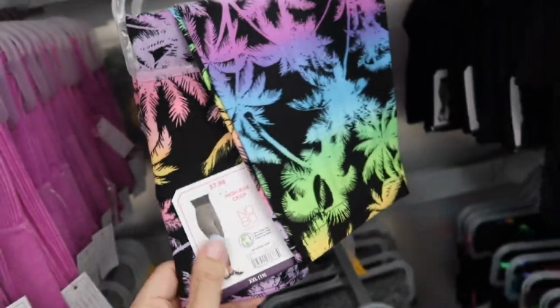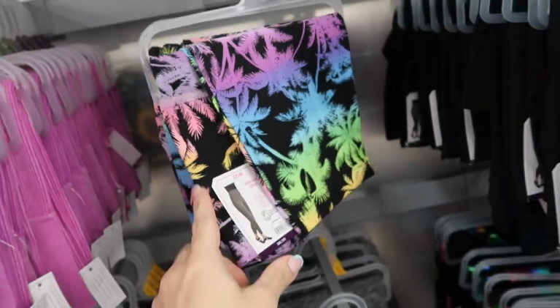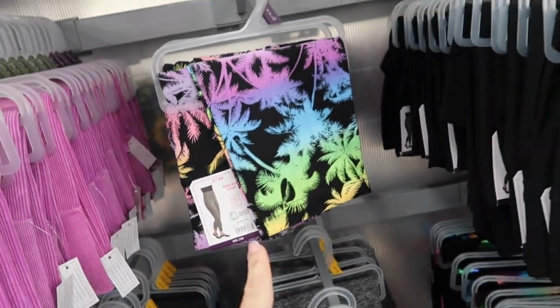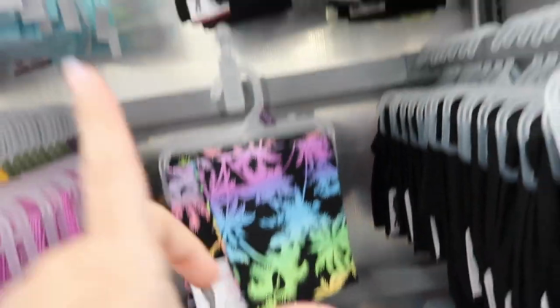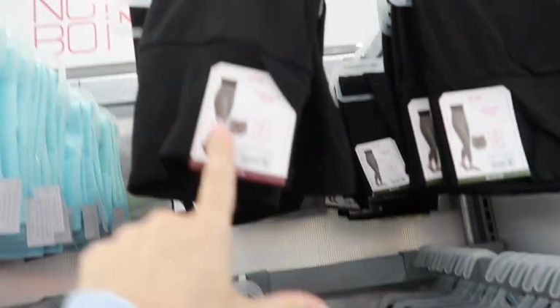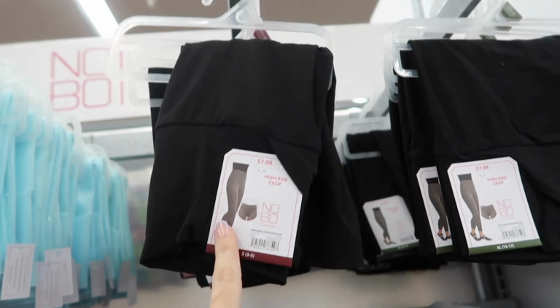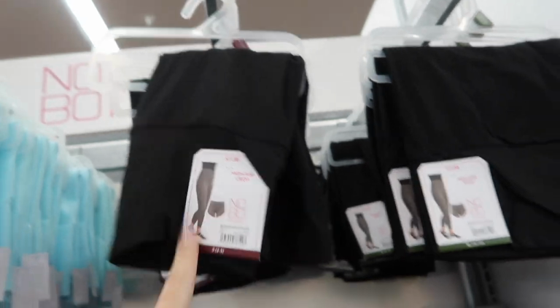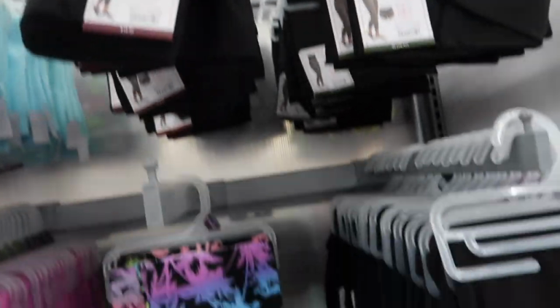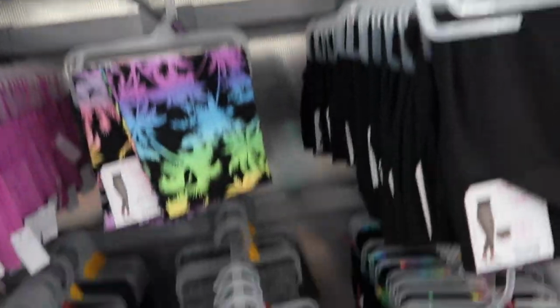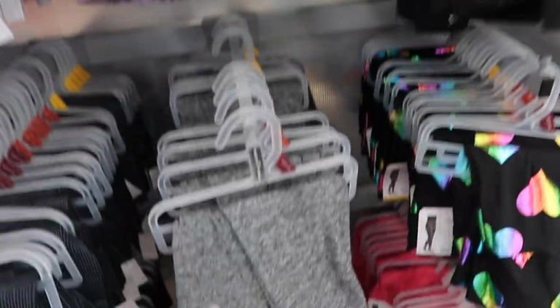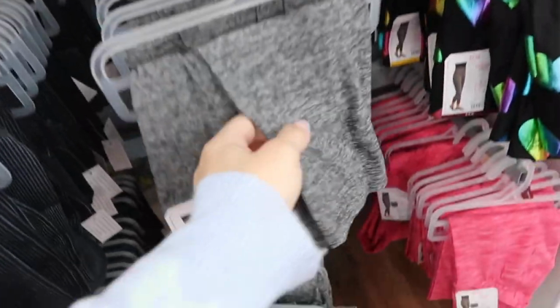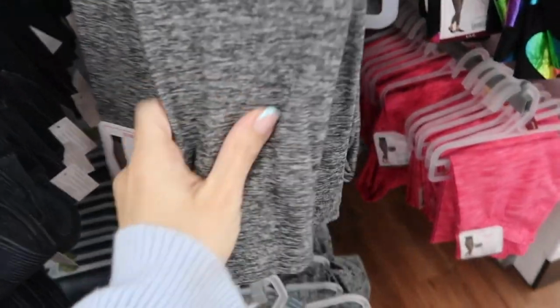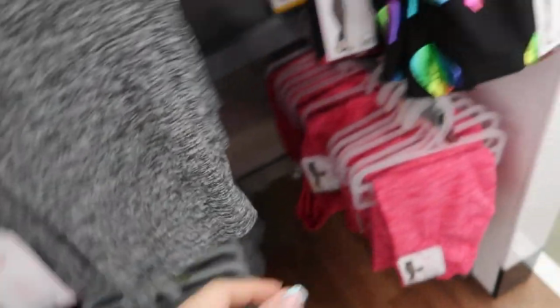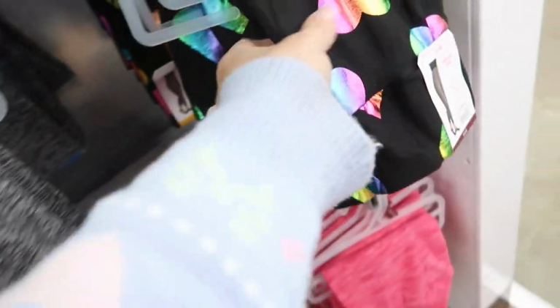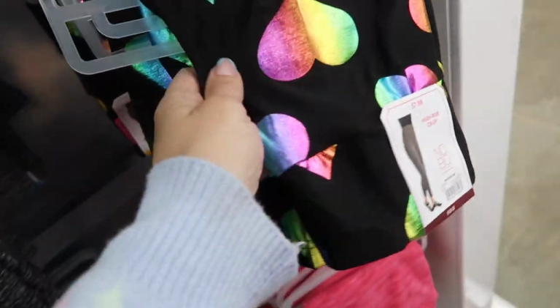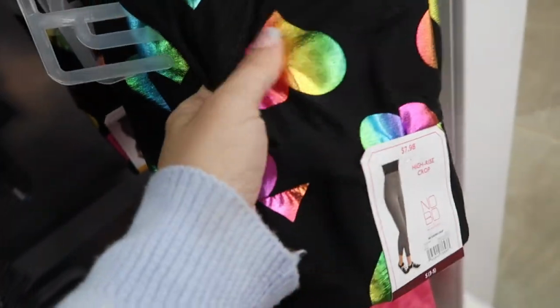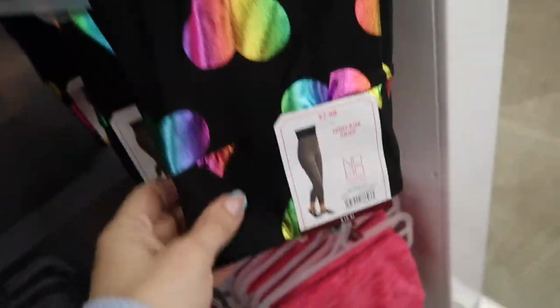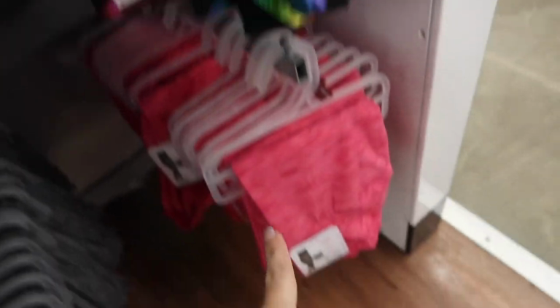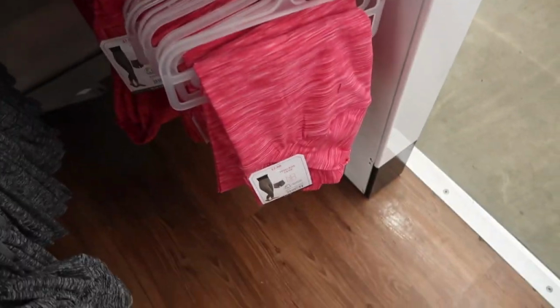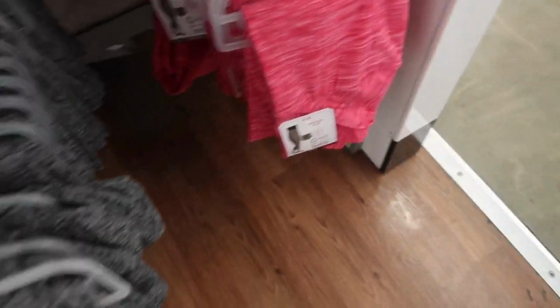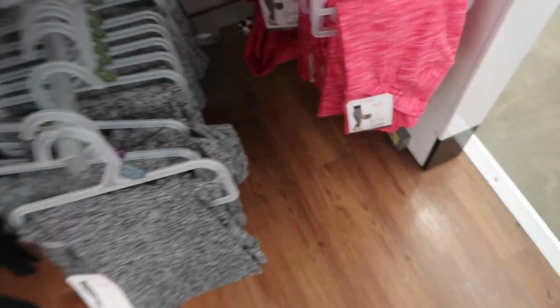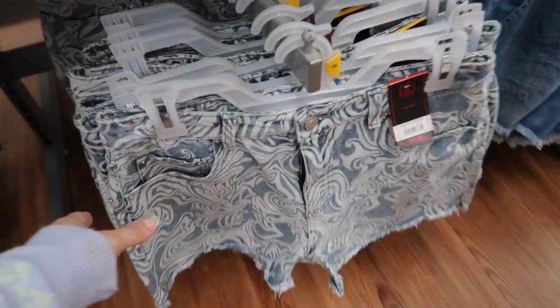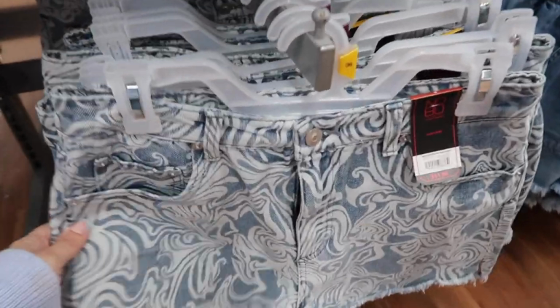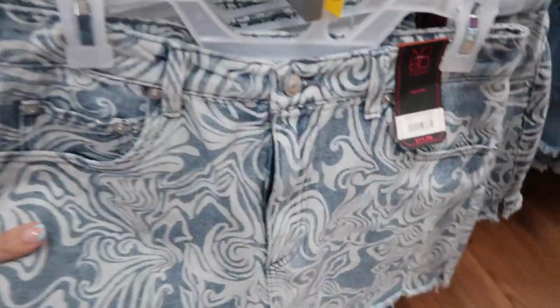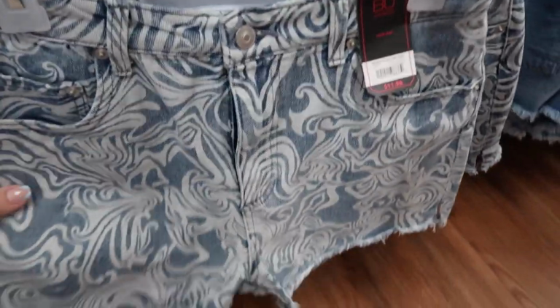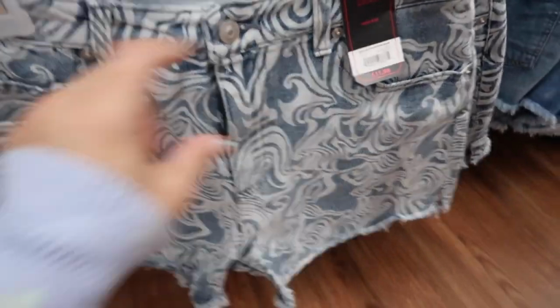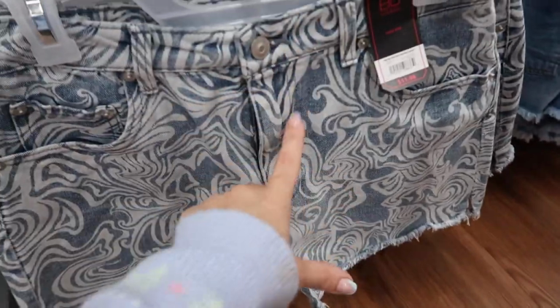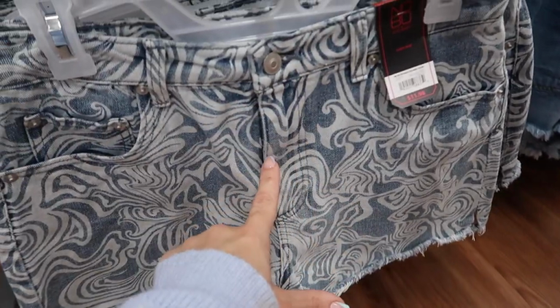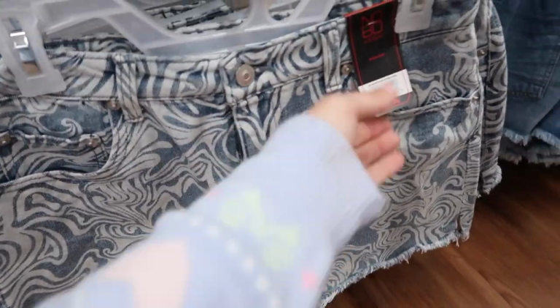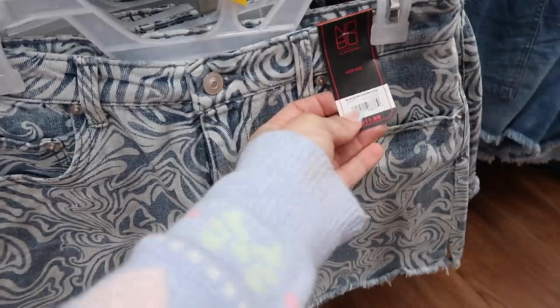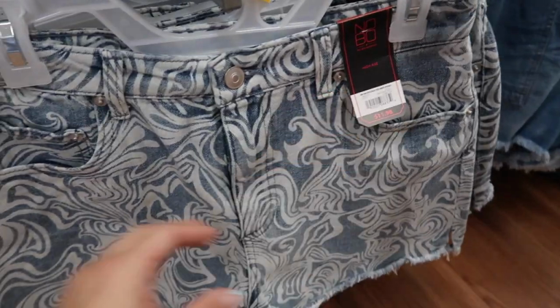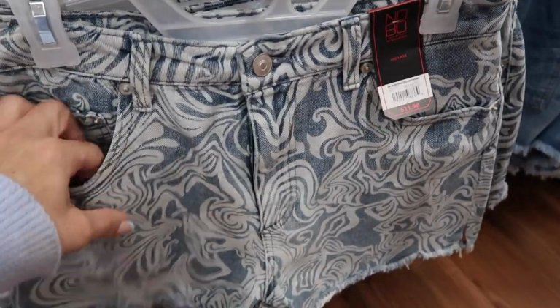Also seeing microfiber leggings with a palm print — these are $7.98. I also shared them in black. They come in gray burnout and foil with hearts in pink.